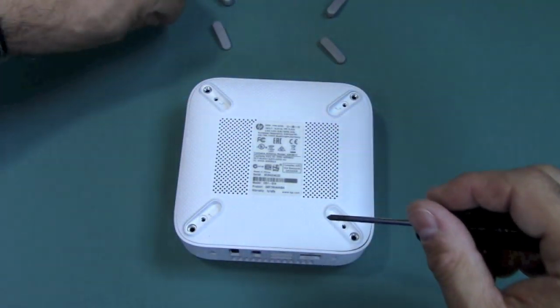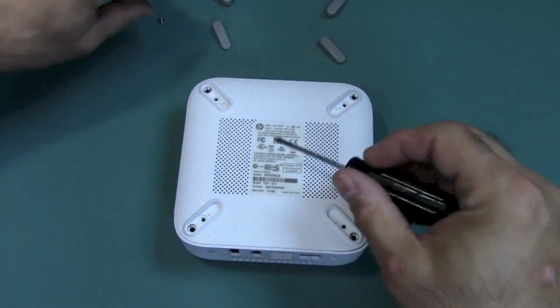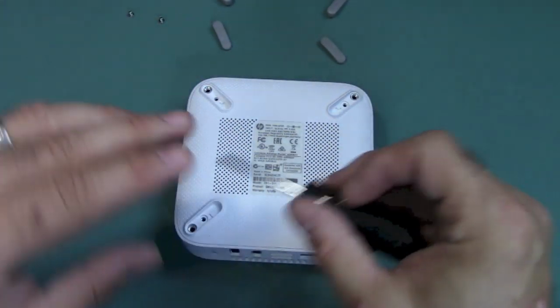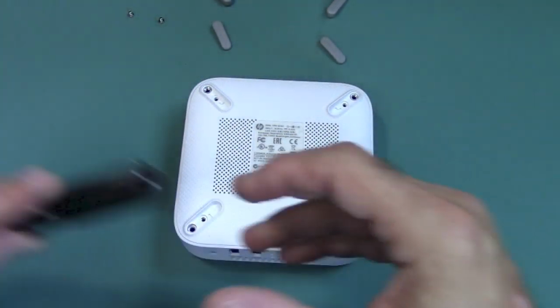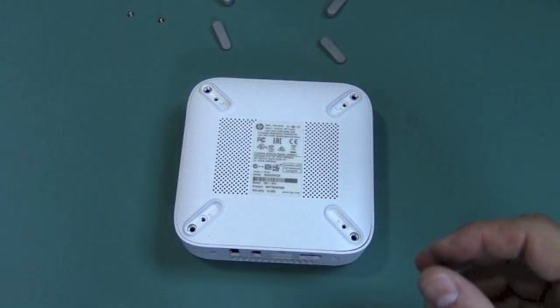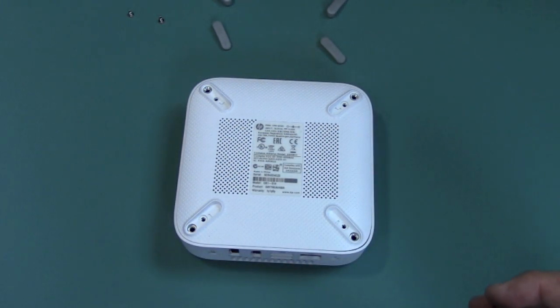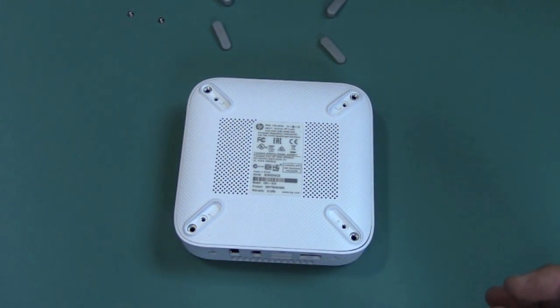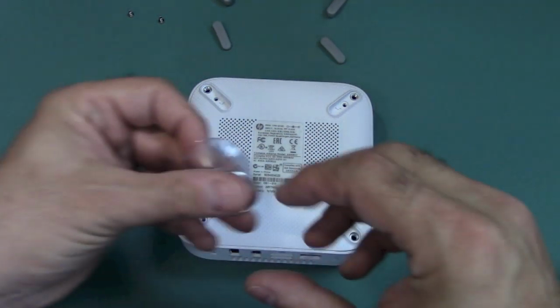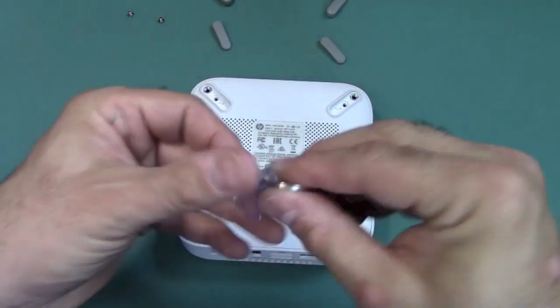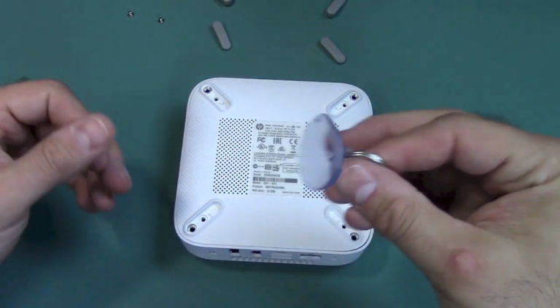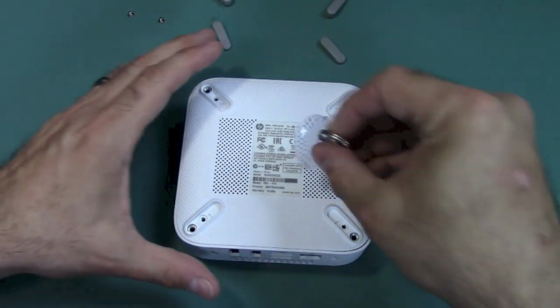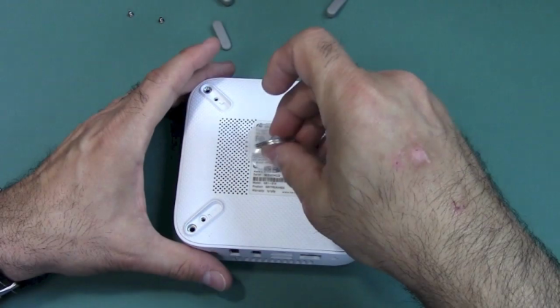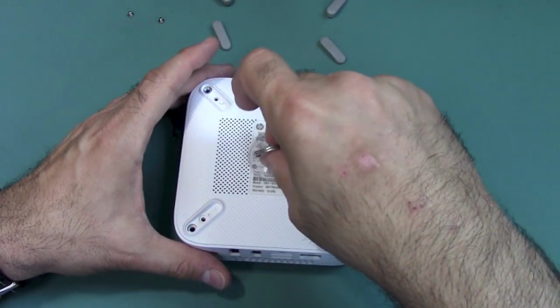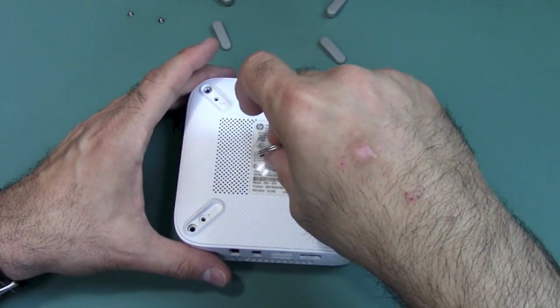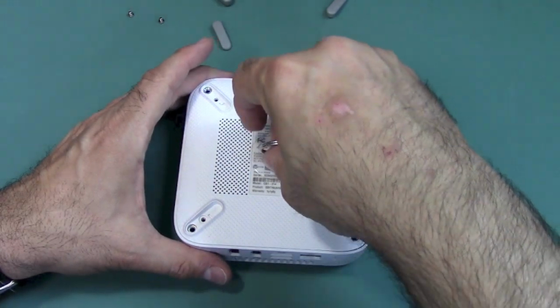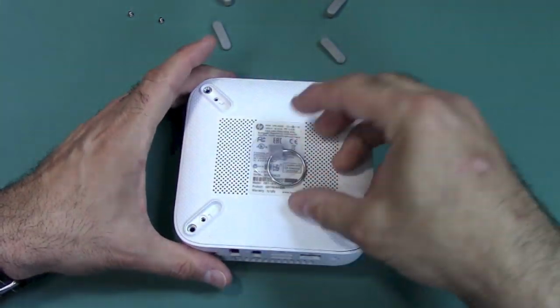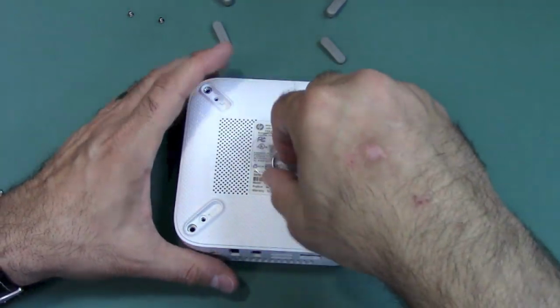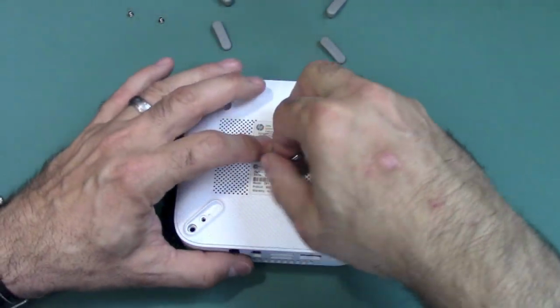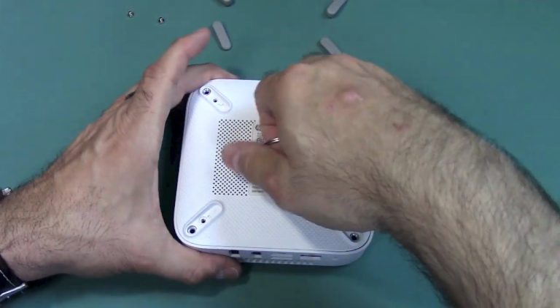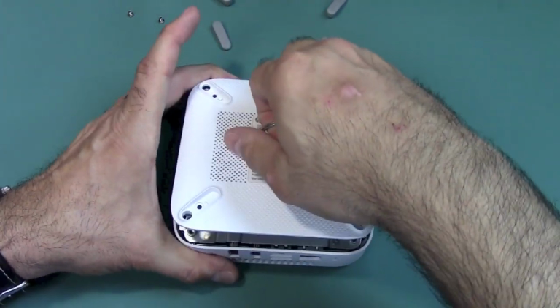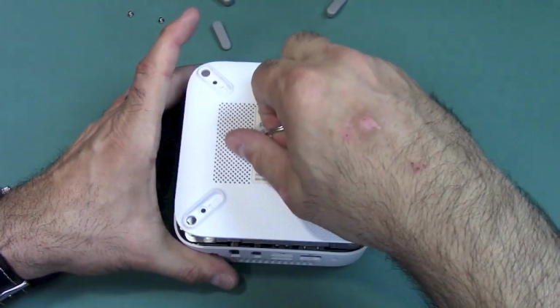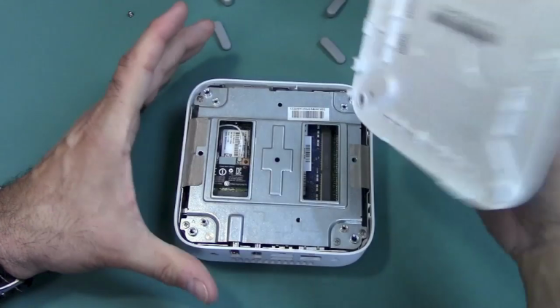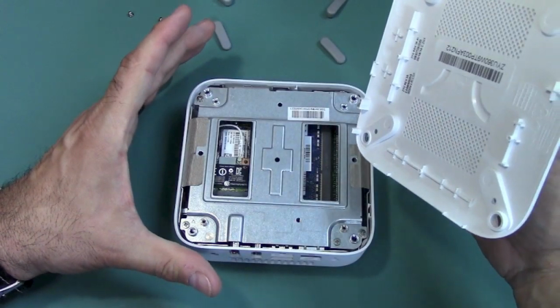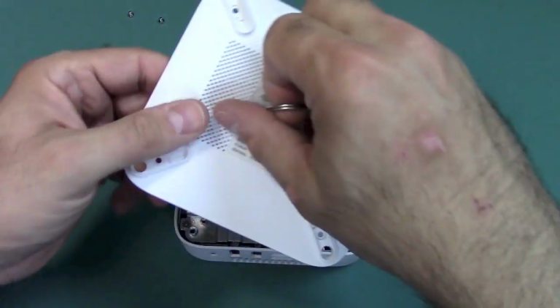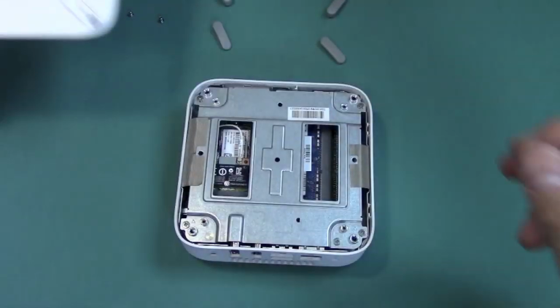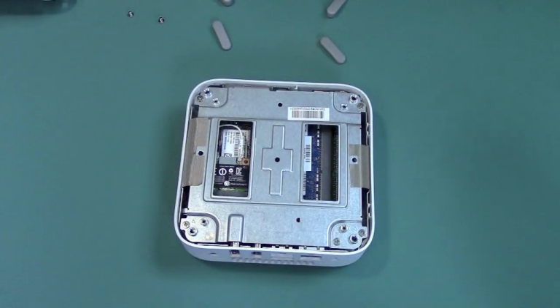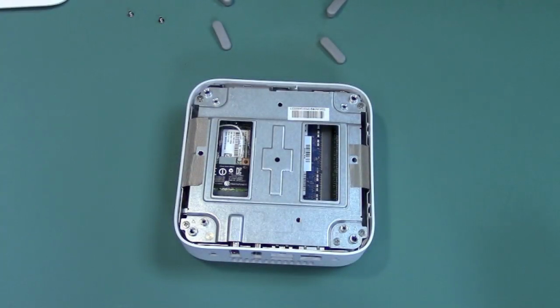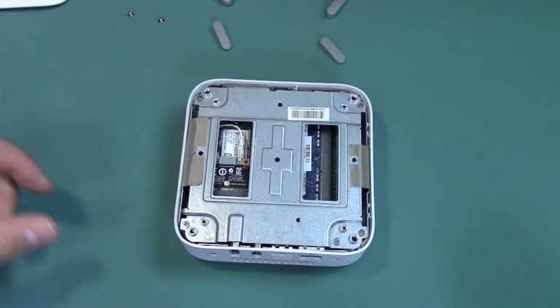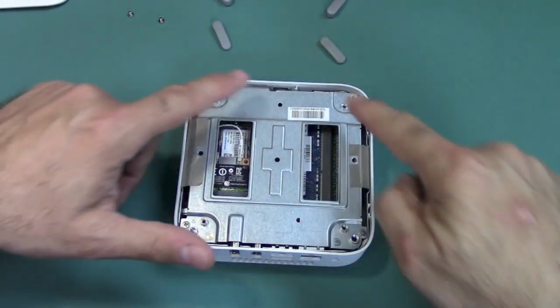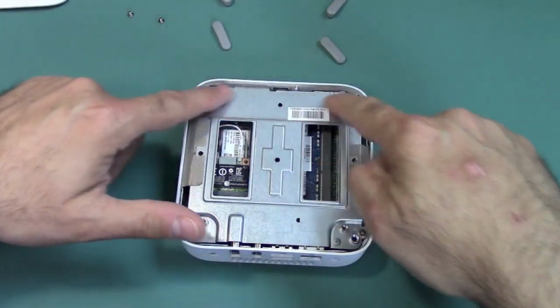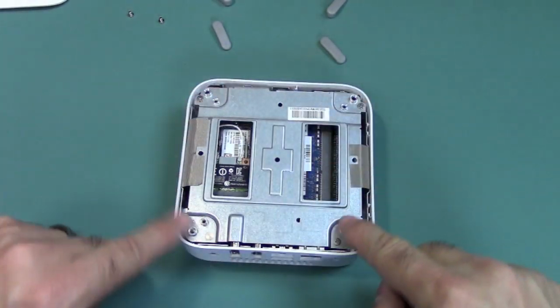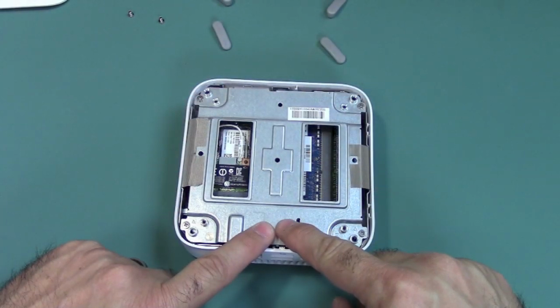Next, we're going to remove the bottom cover, and this is where the suction cup comes in. Just place it on there, pull, and voila — real easy.